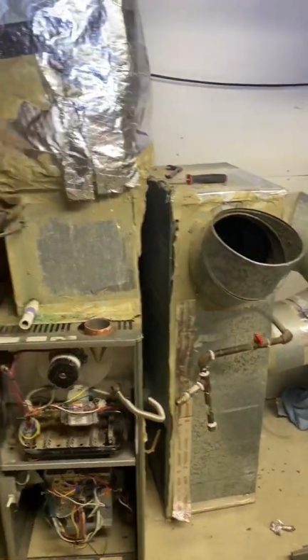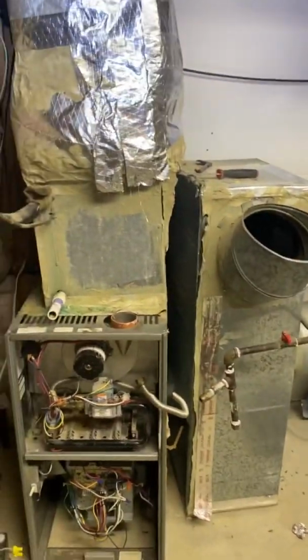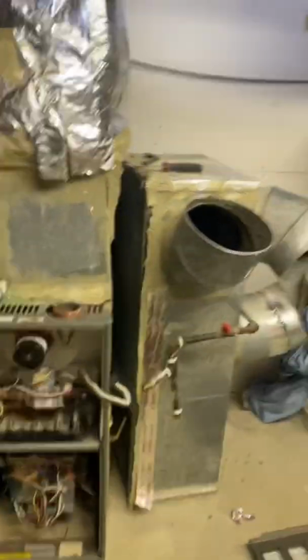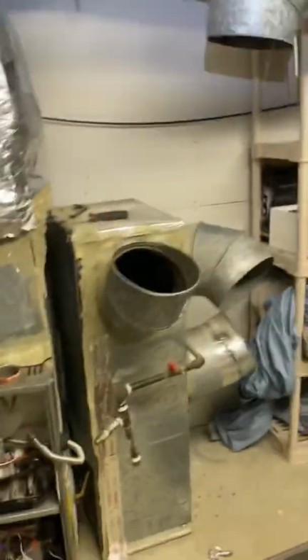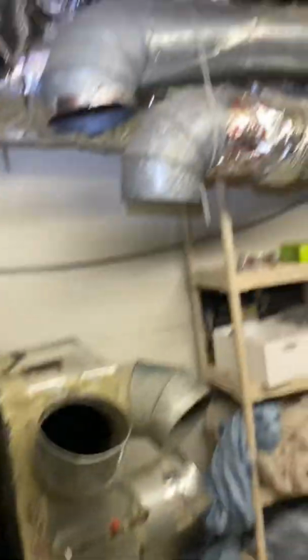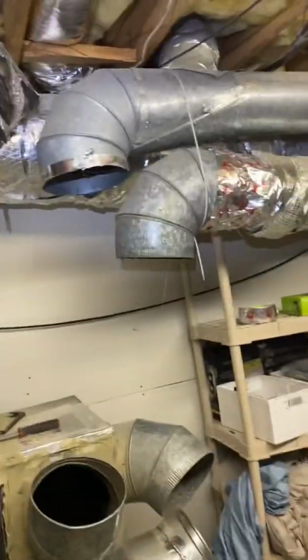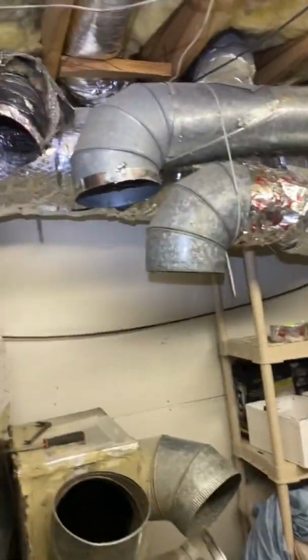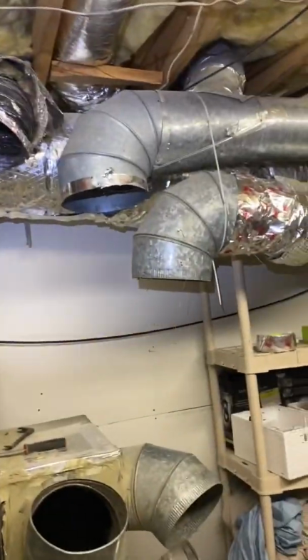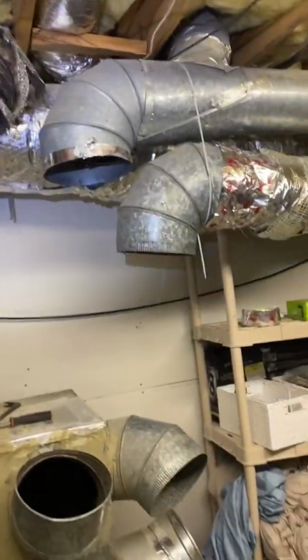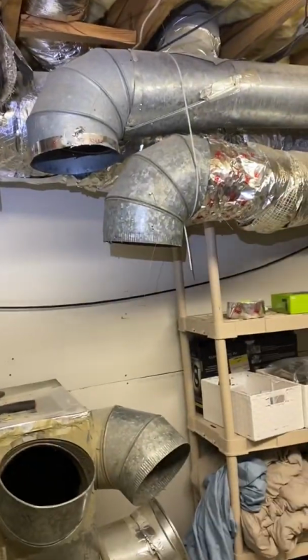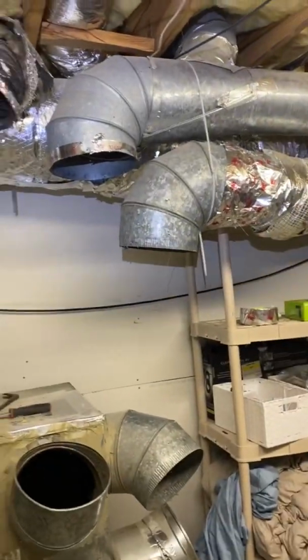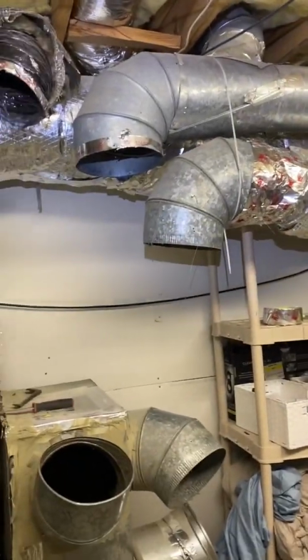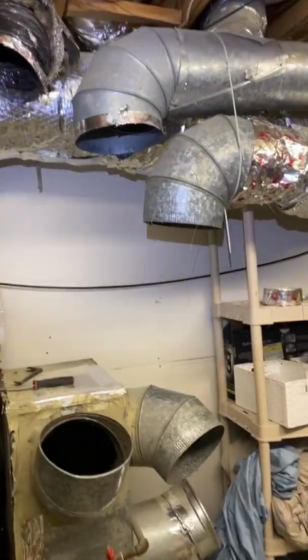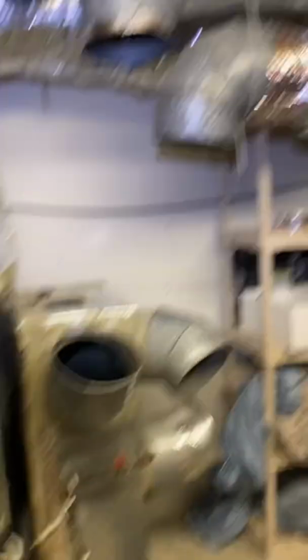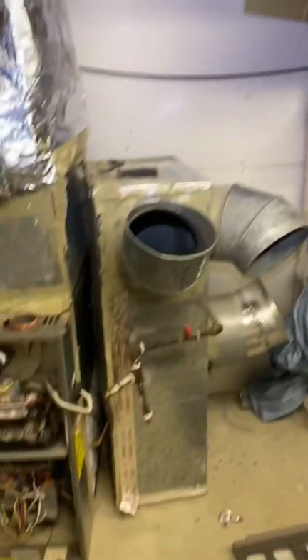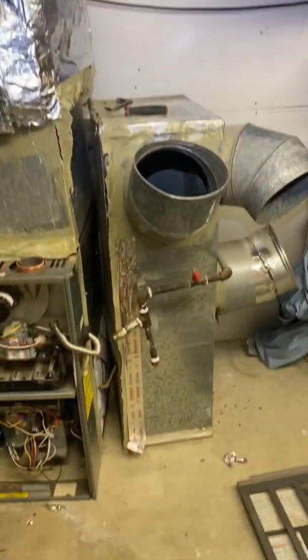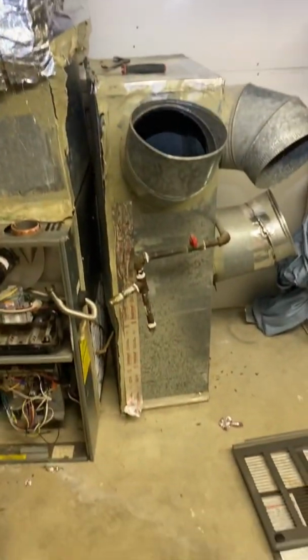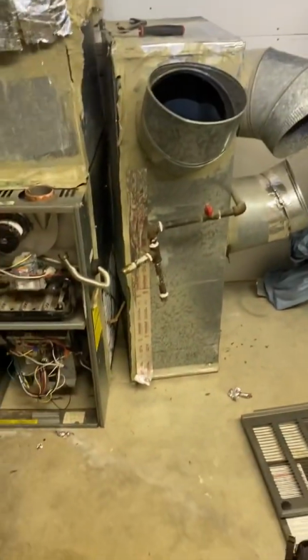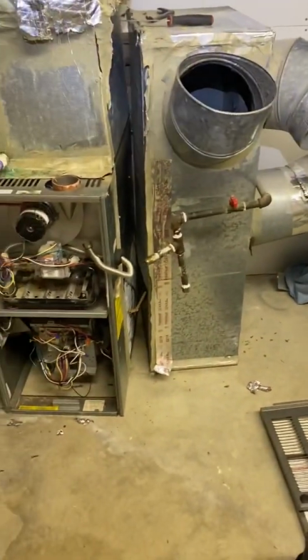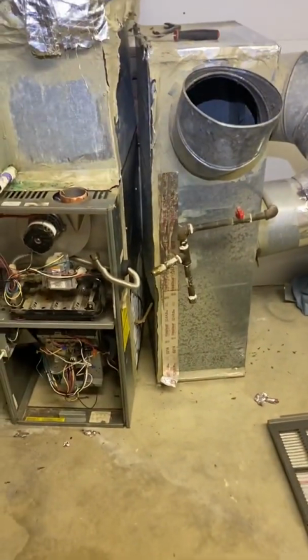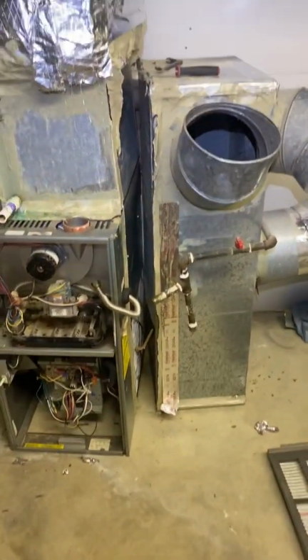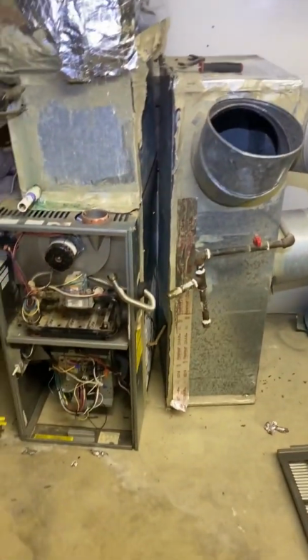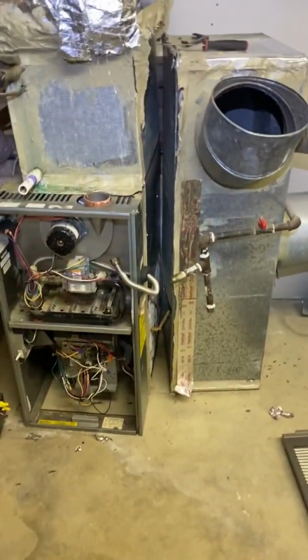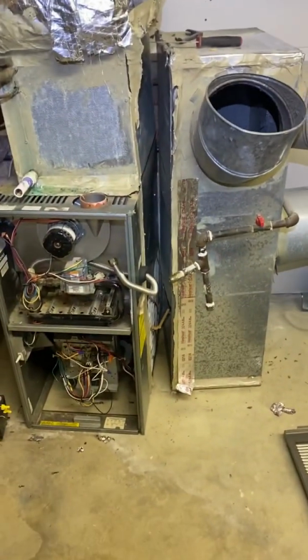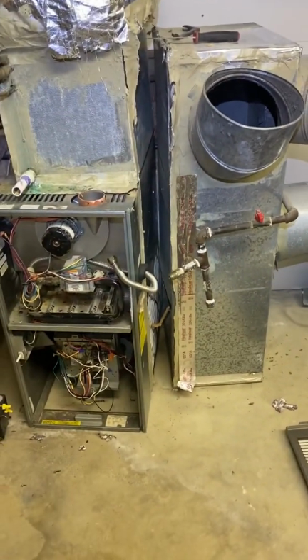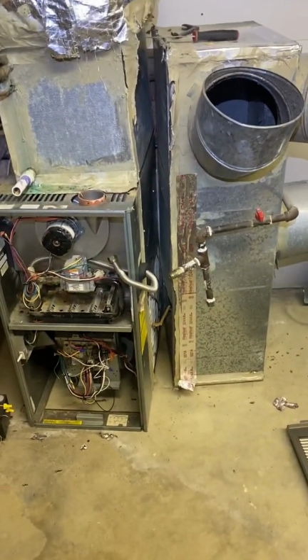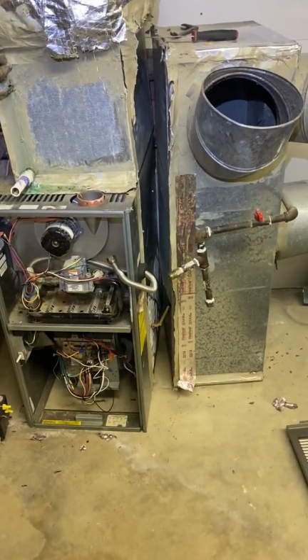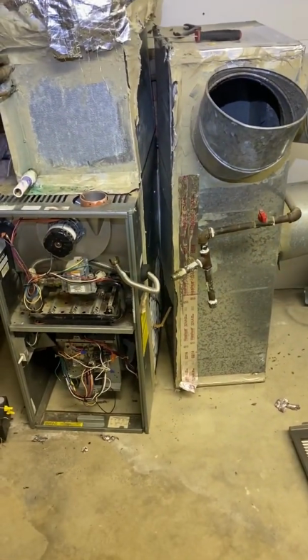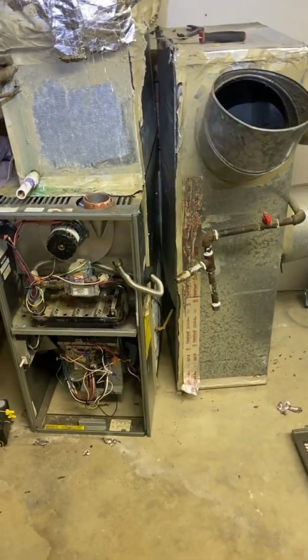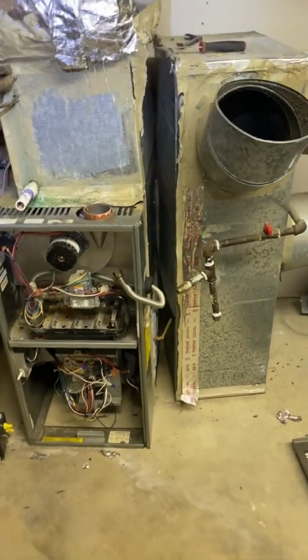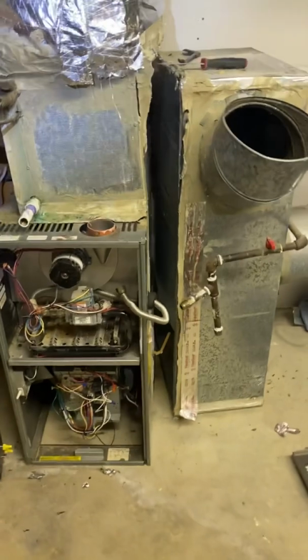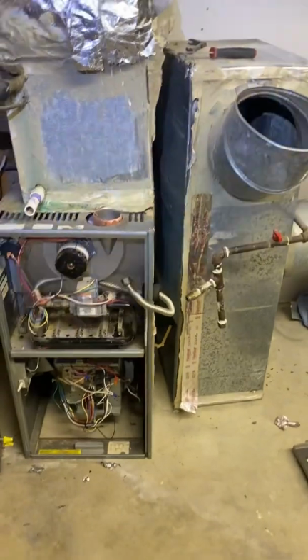We got these hard pipe returns disconnected. The plenum — they got it screwed up something crazy in the back, so I'm trying to get behind there.